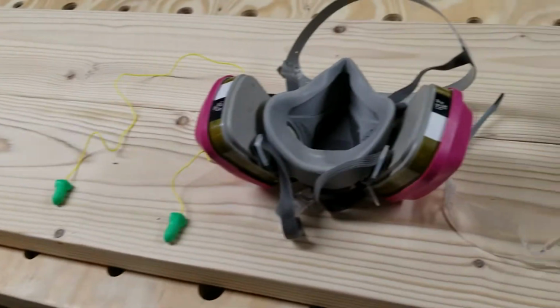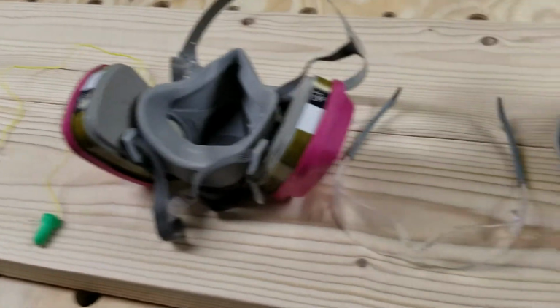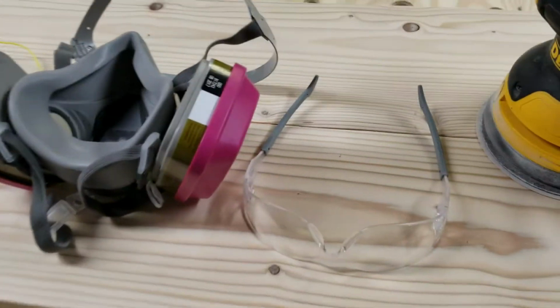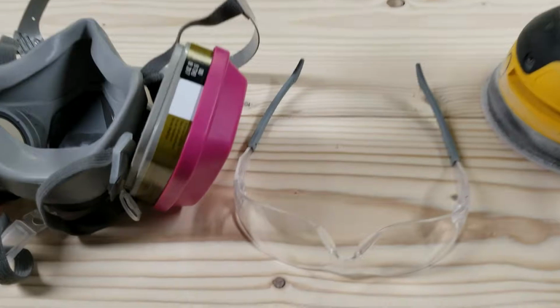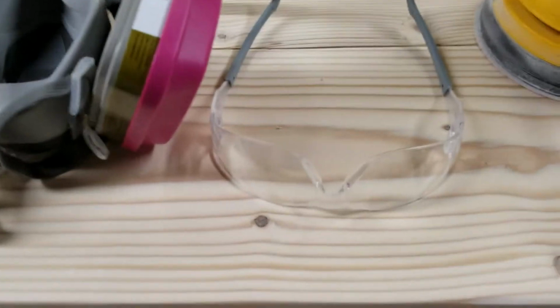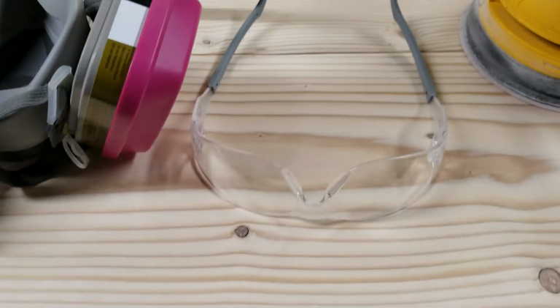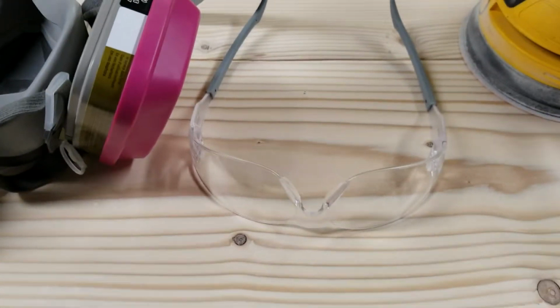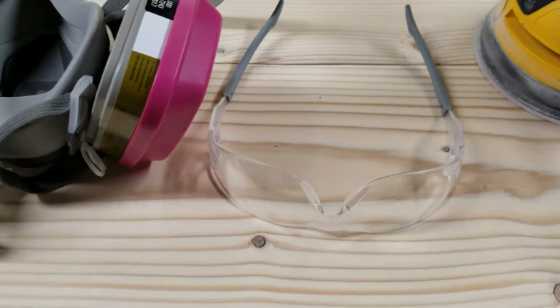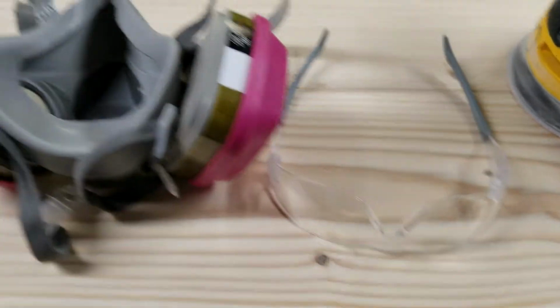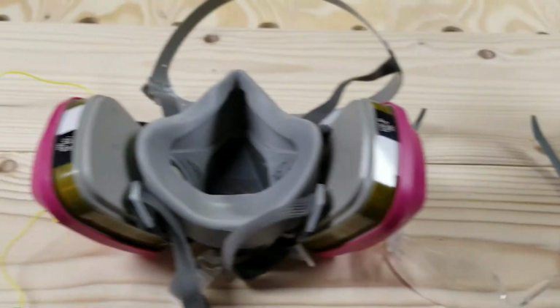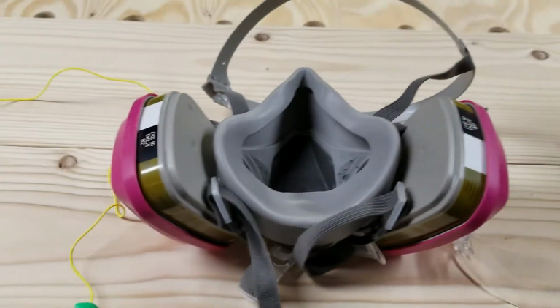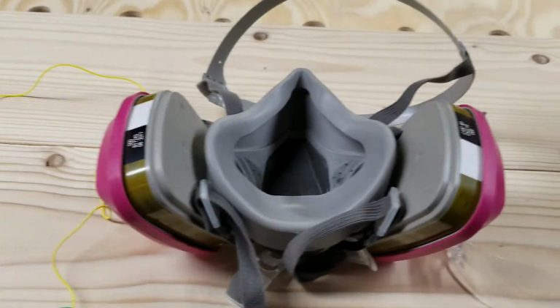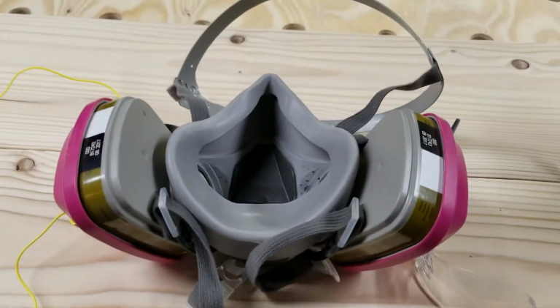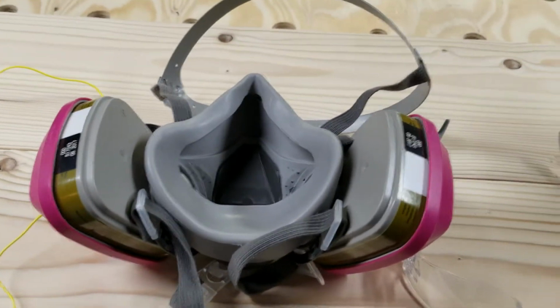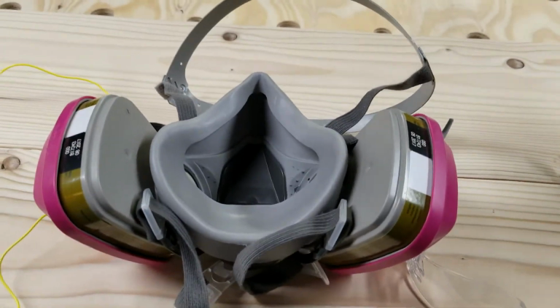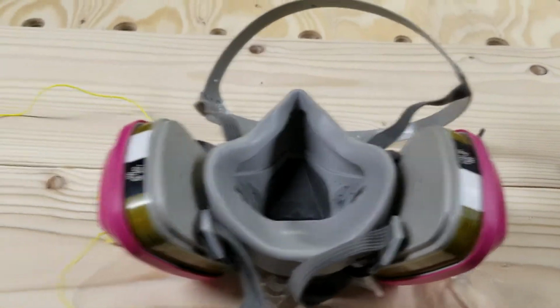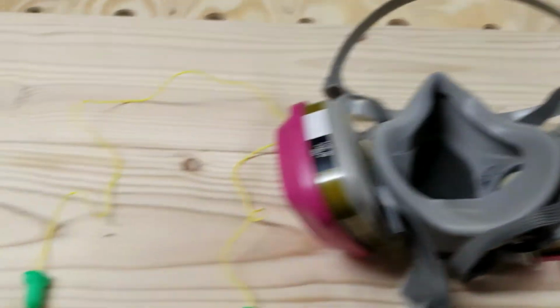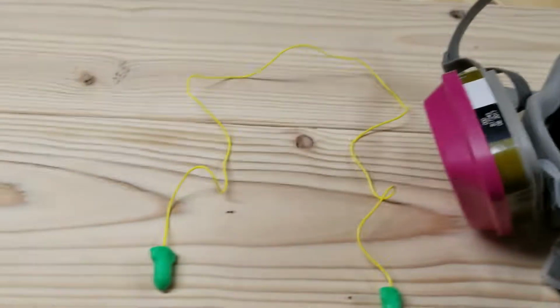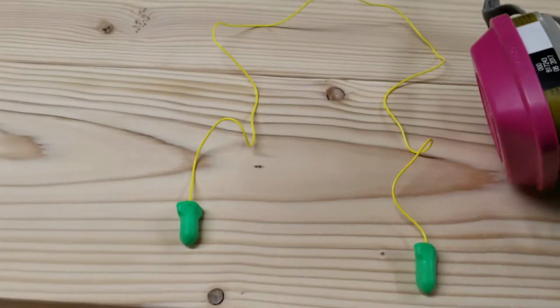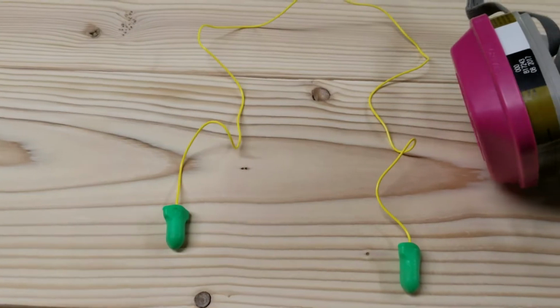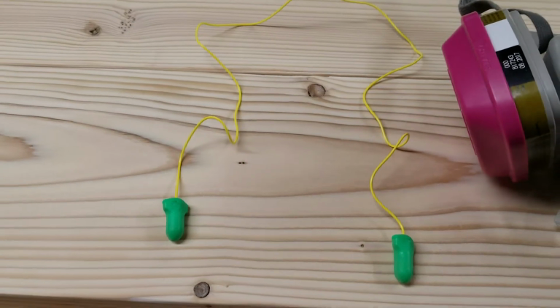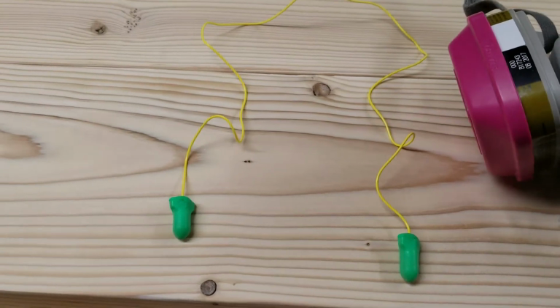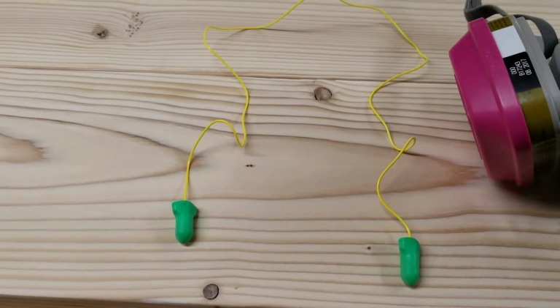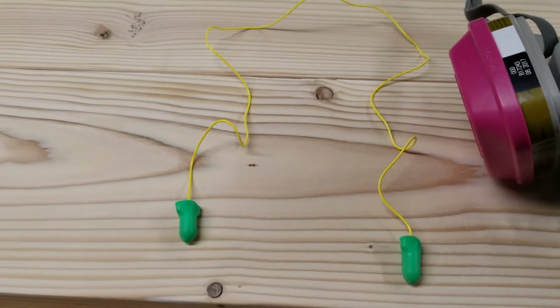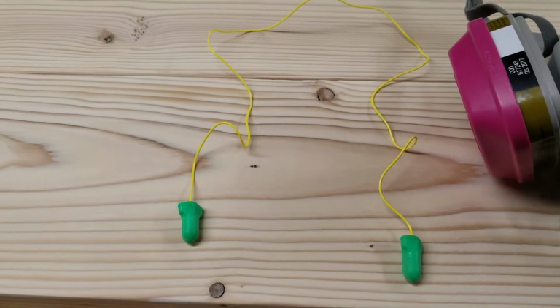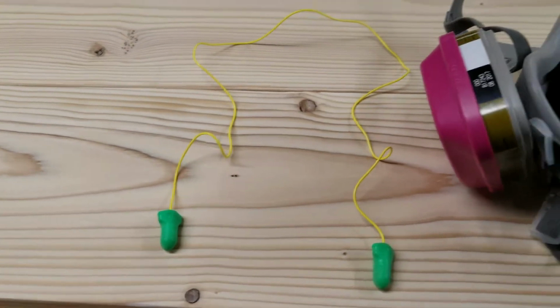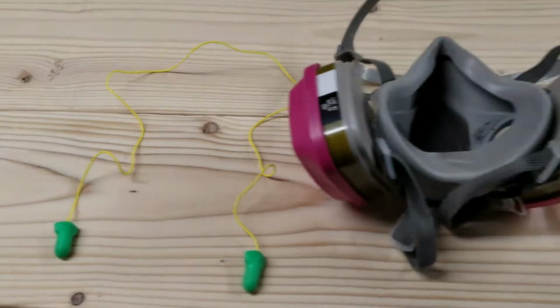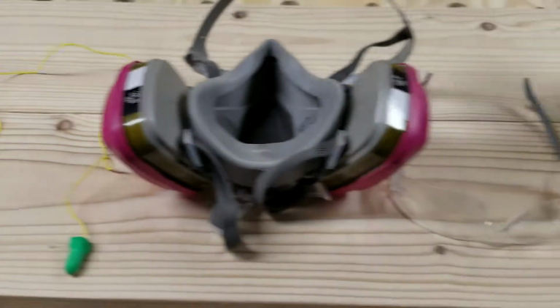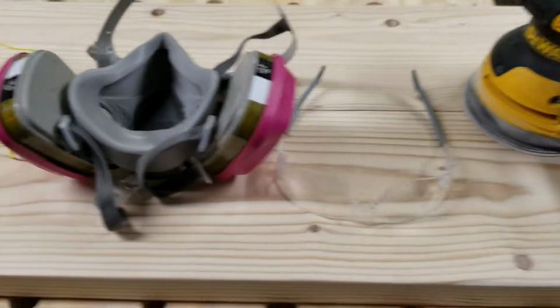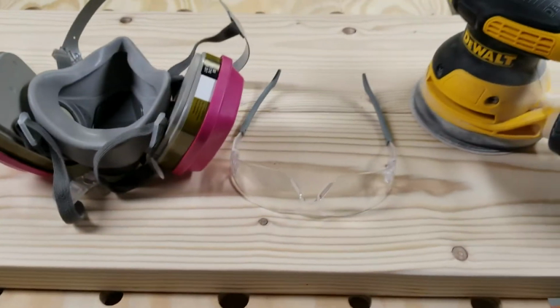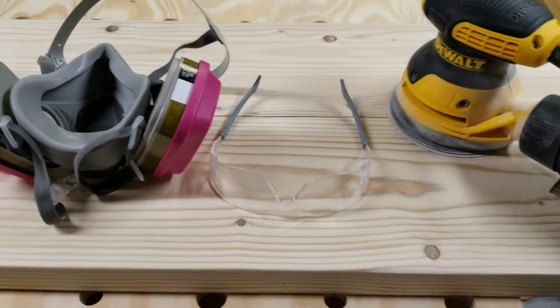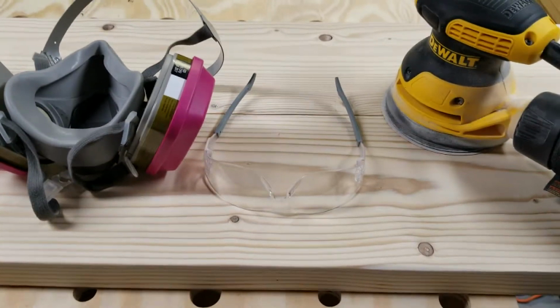Today we're going to be using our safety glasses, a respirator because it's going to get pretty dusty, and some ear protection. It might get a little louder. All right, let's get geared up and check it out.